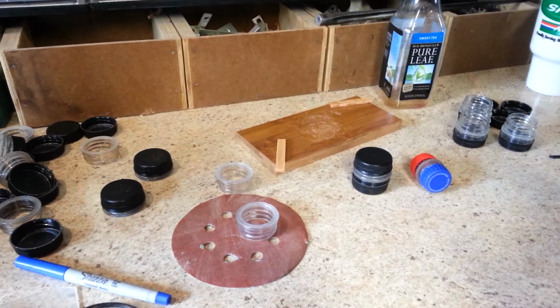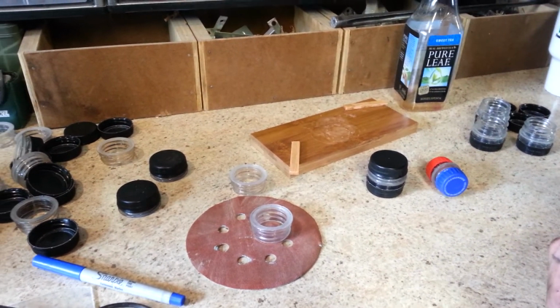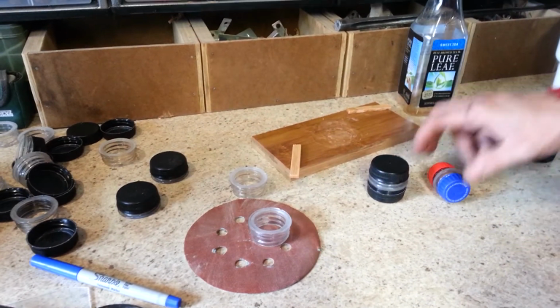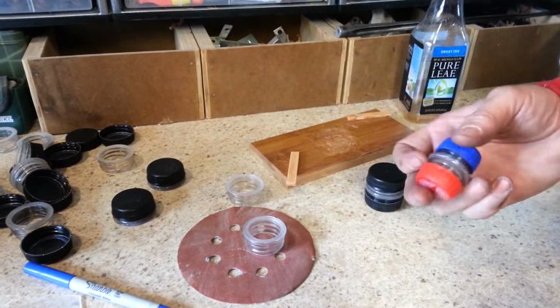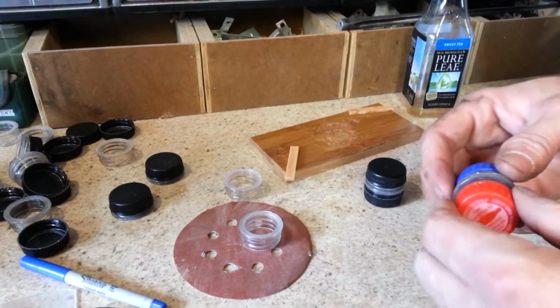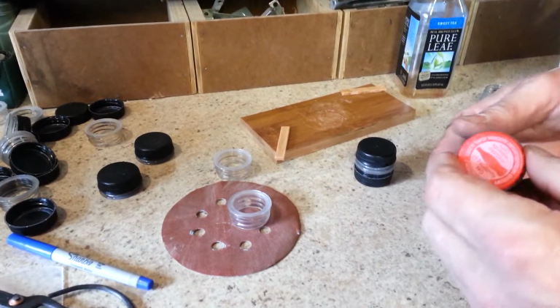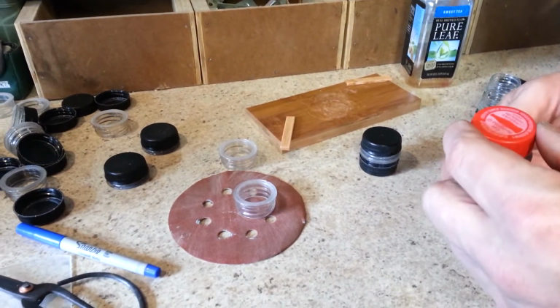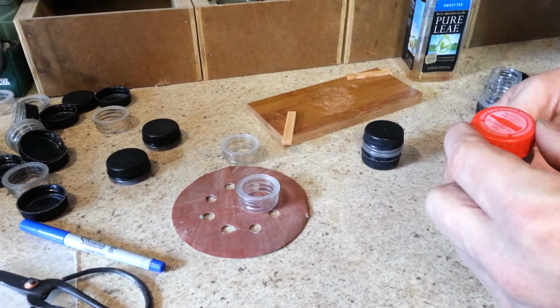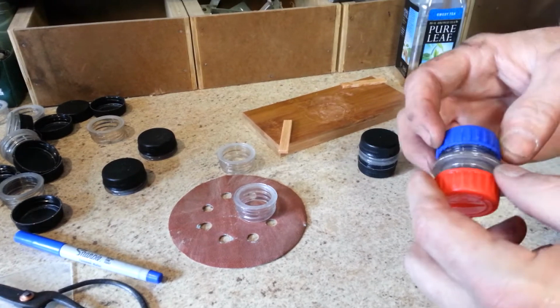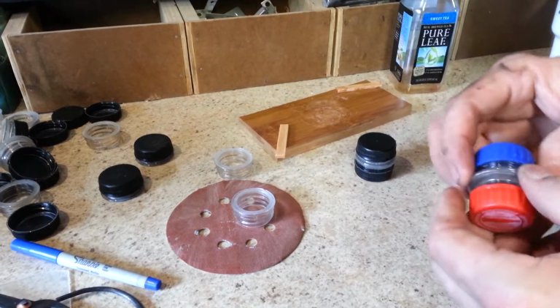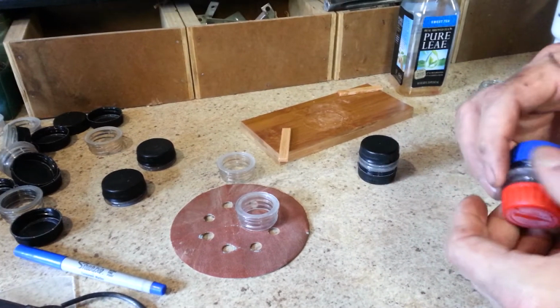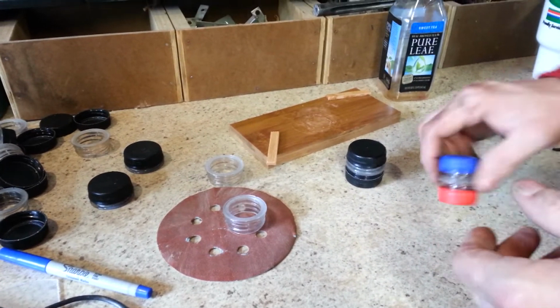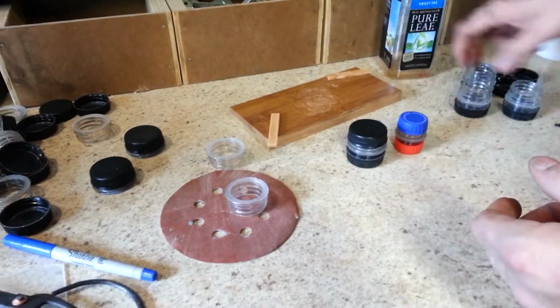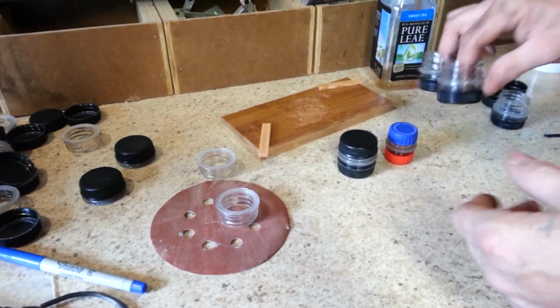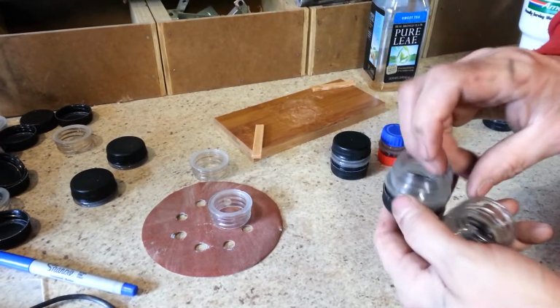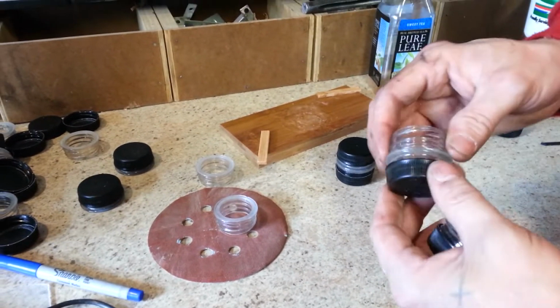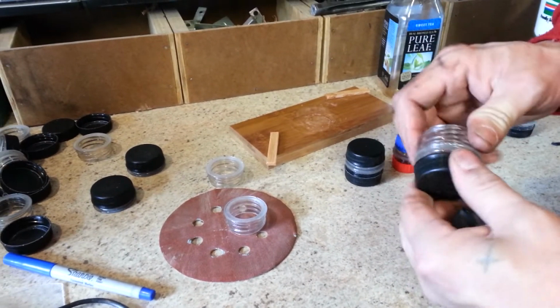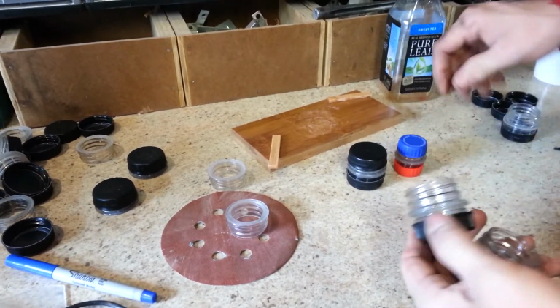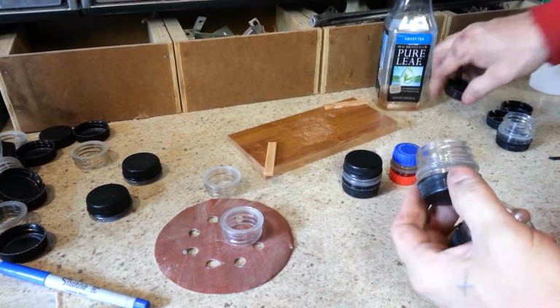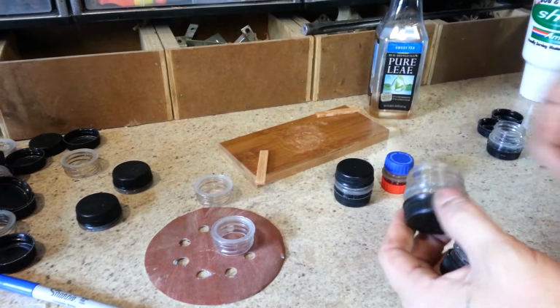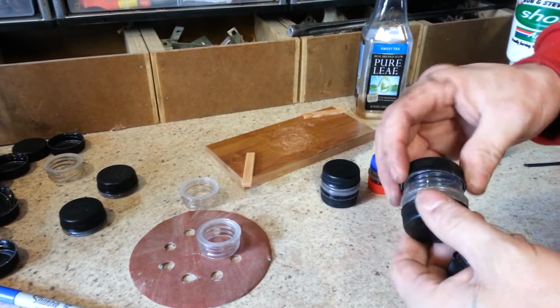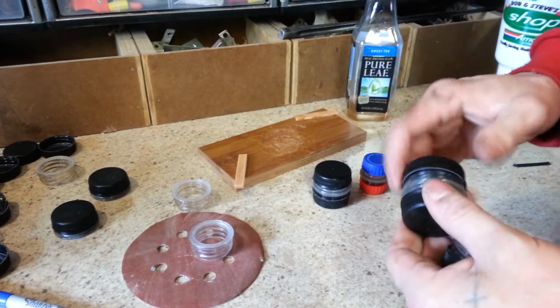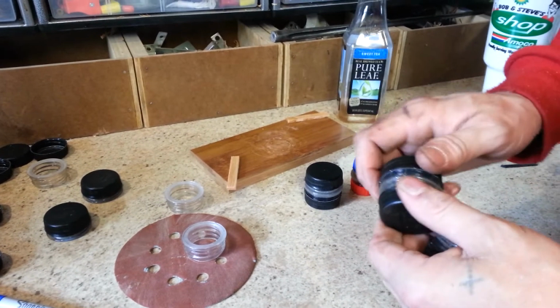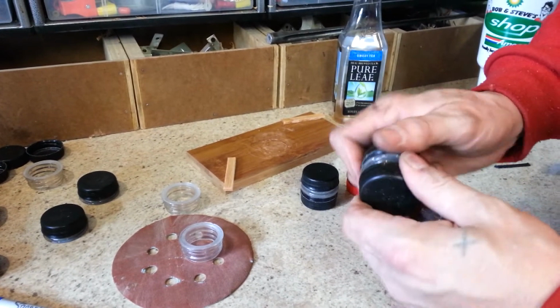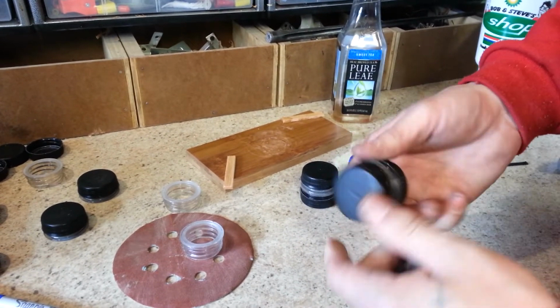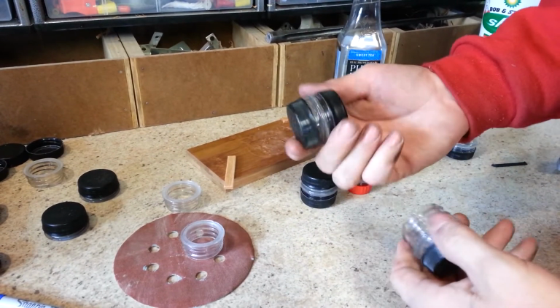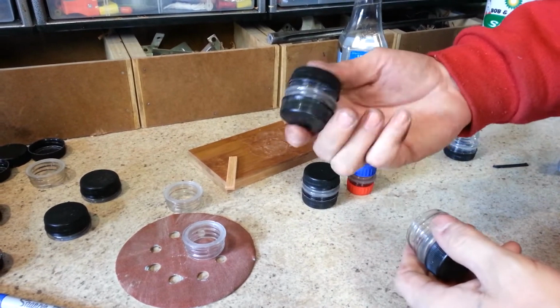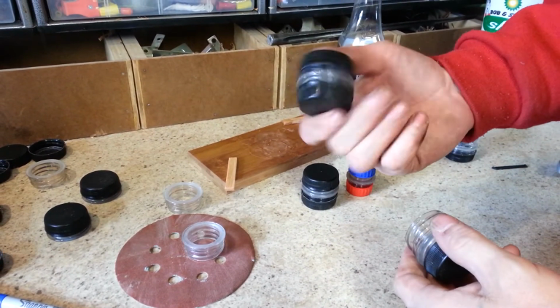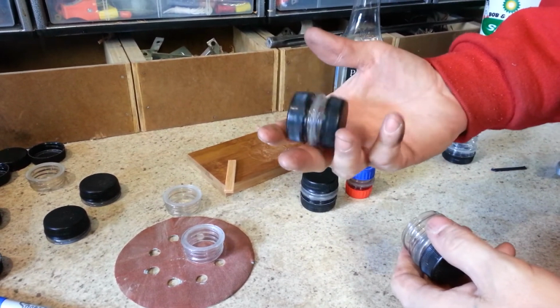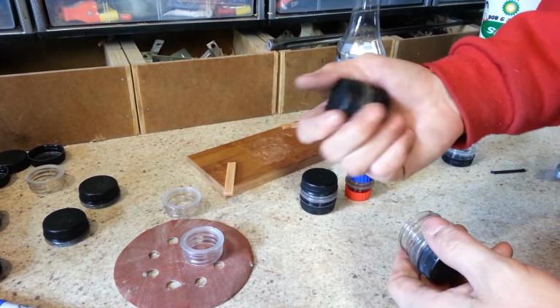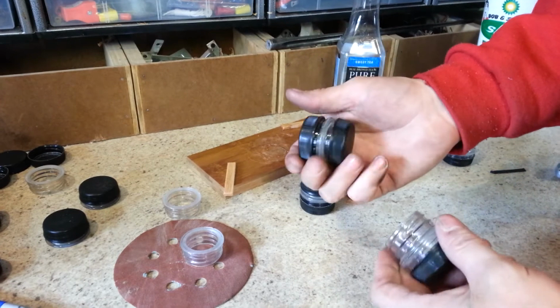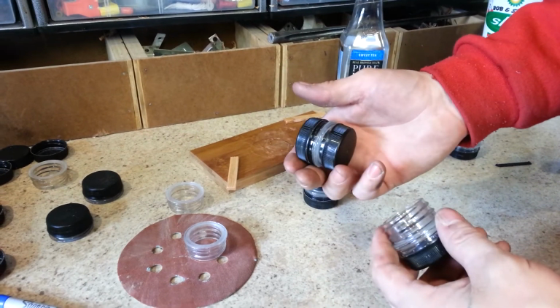All right, guys, thanks for watching. Let me know what you think. I hope I explained that well enough, but yeah, they're pretty cool. And if they keep water in, they're going to keep water out — so completely waterproof. All right, guys, talk to you later.